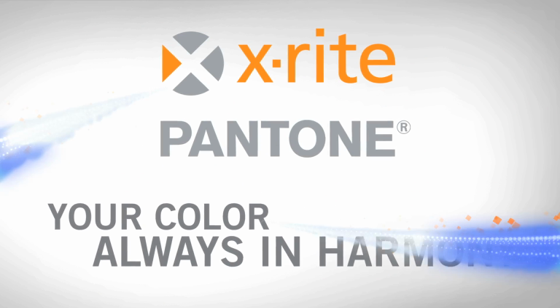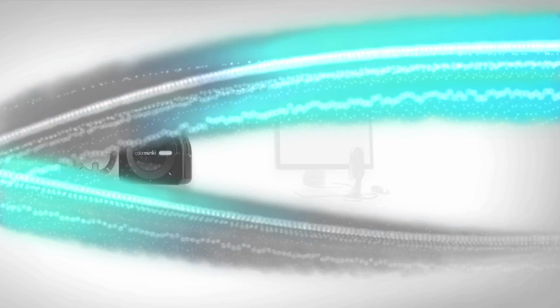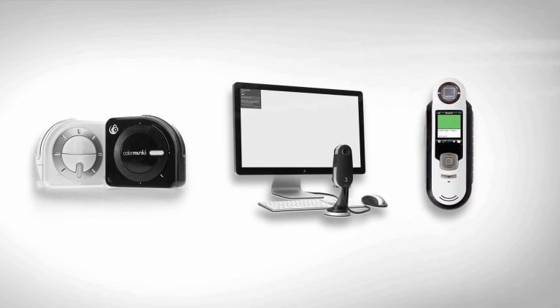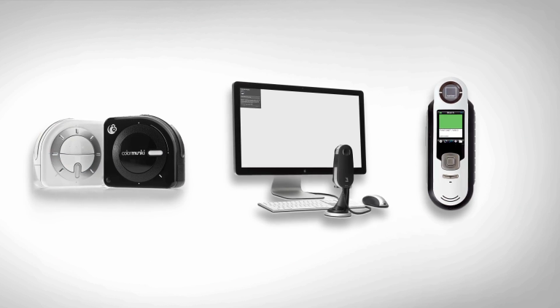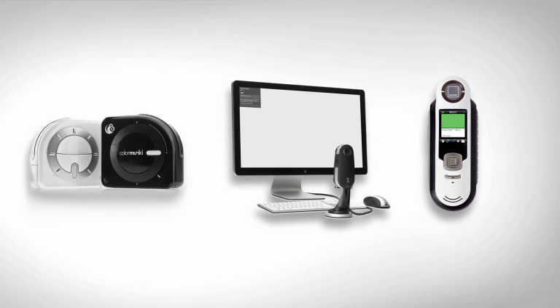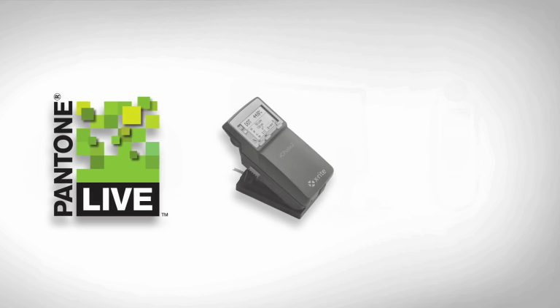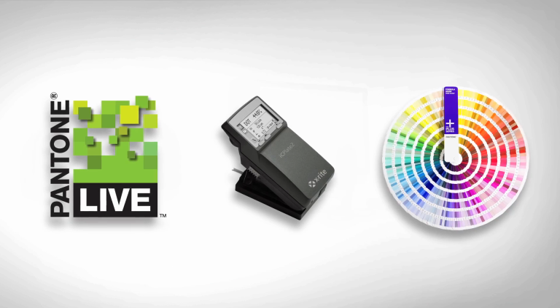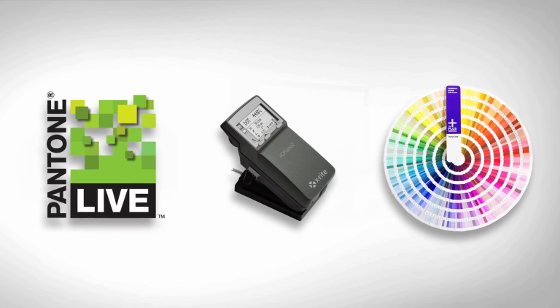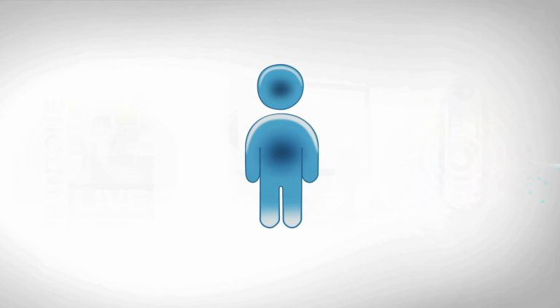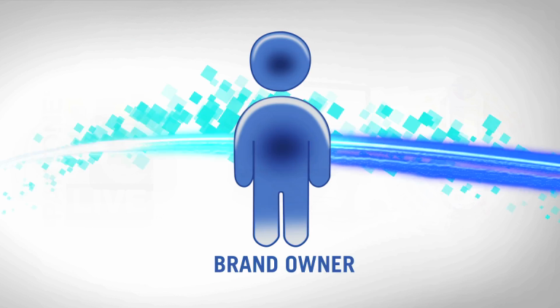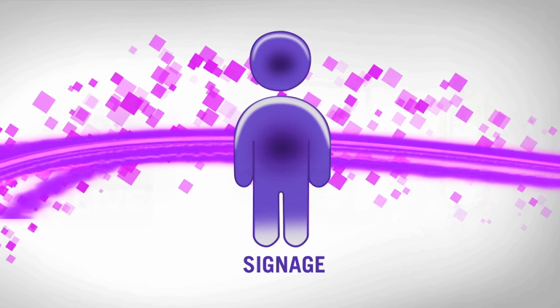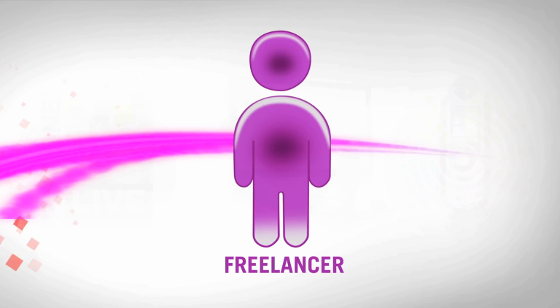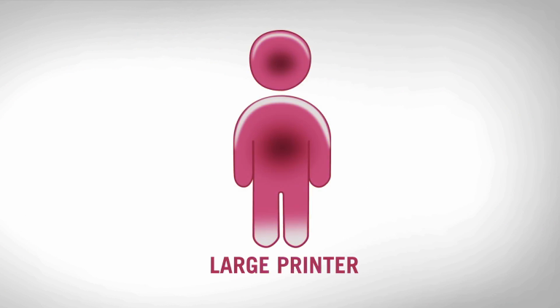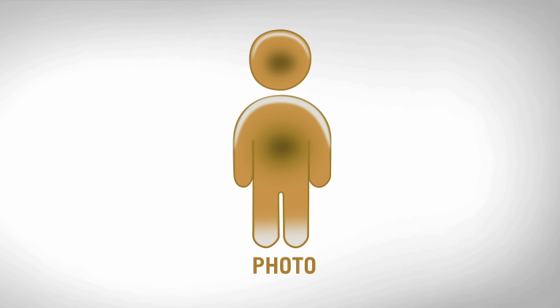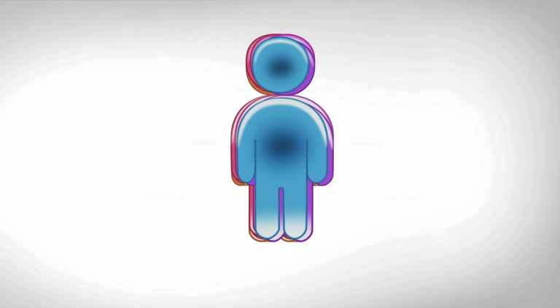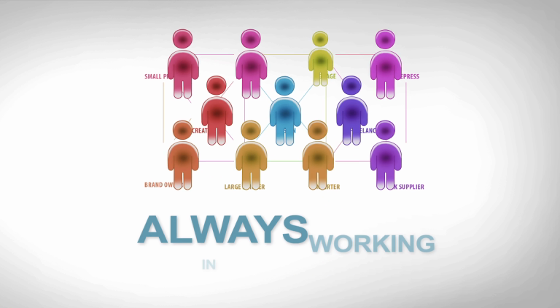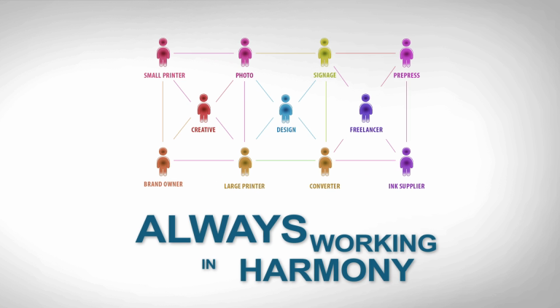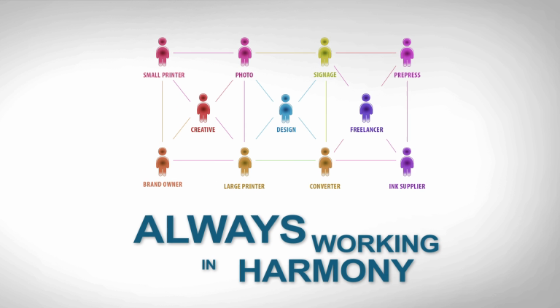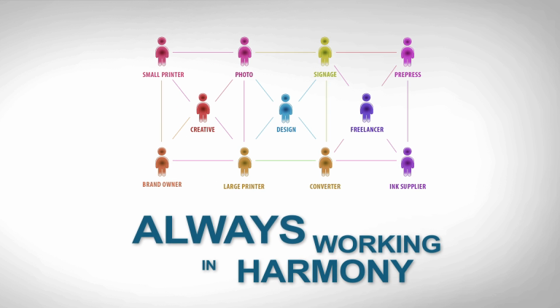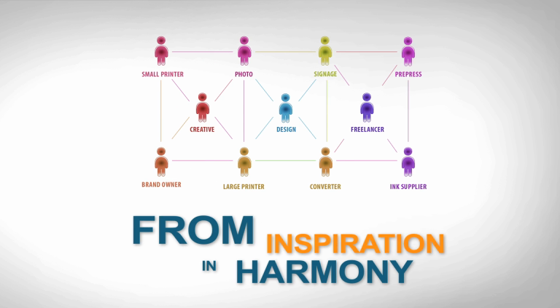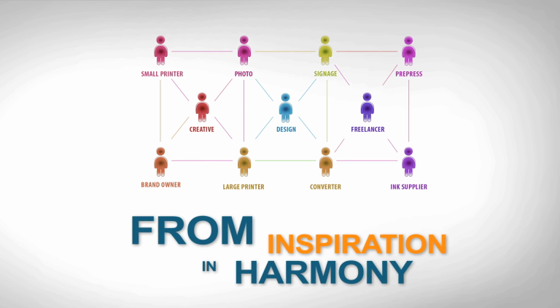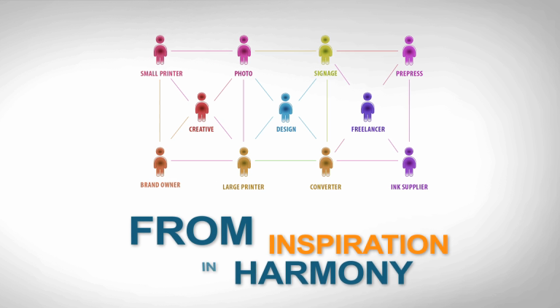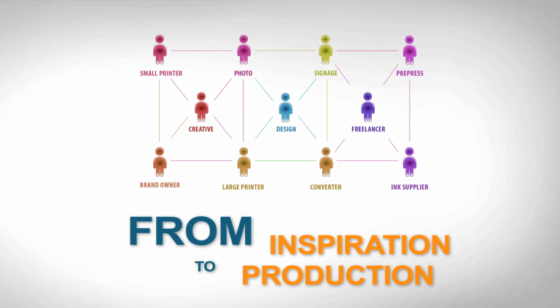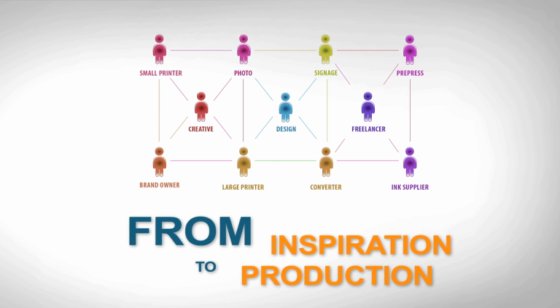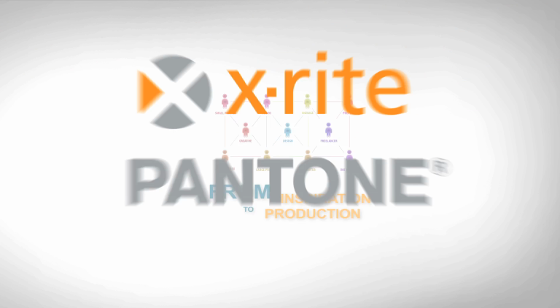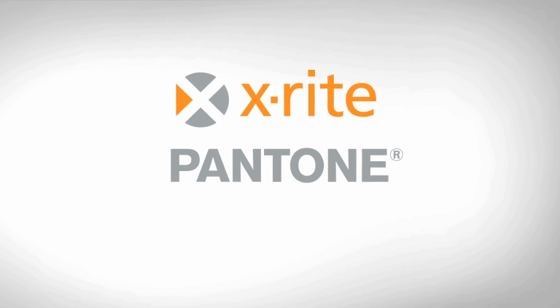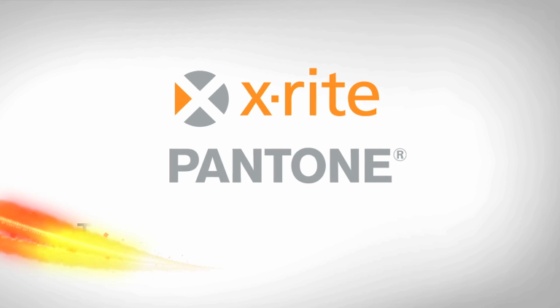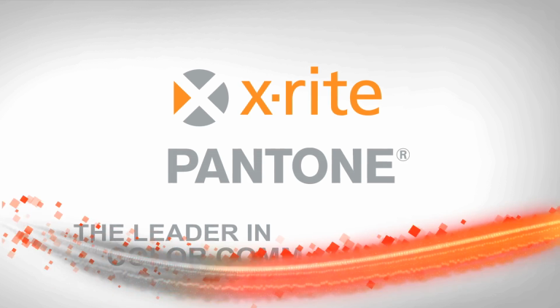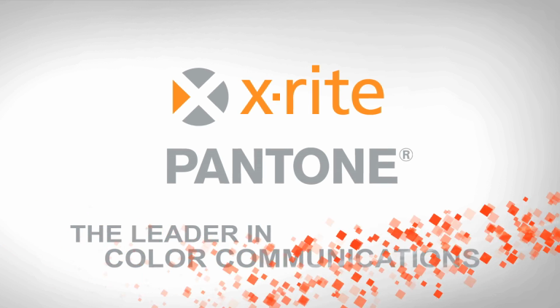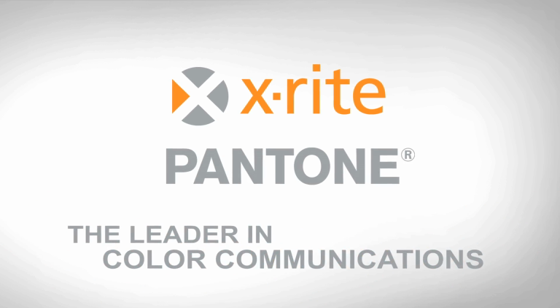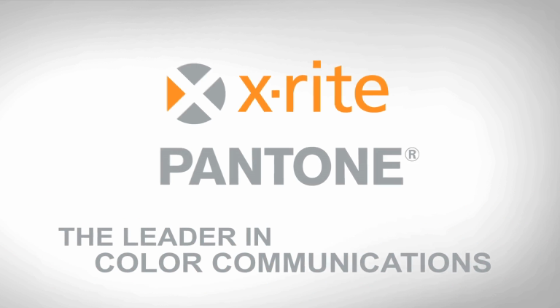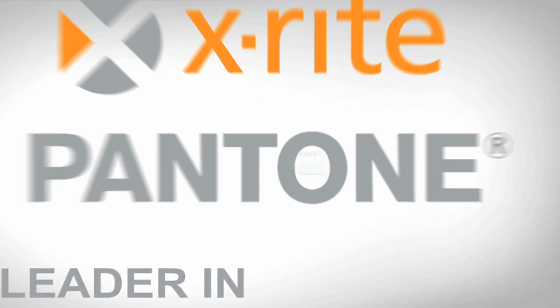When it comes to color consistency, you need simple tools for everyone in your color network so you can always work in harmony. From inspiration to production, X-Rite Pantone, the leader in color communications,